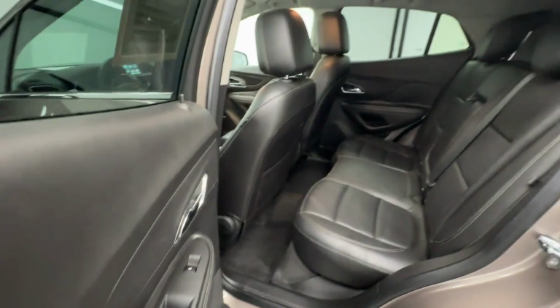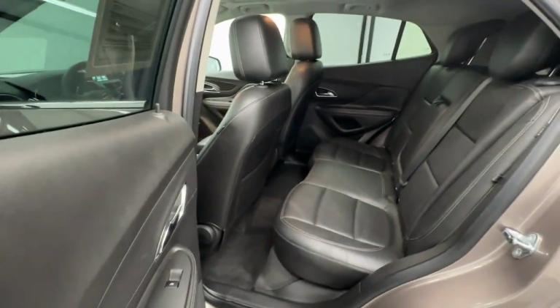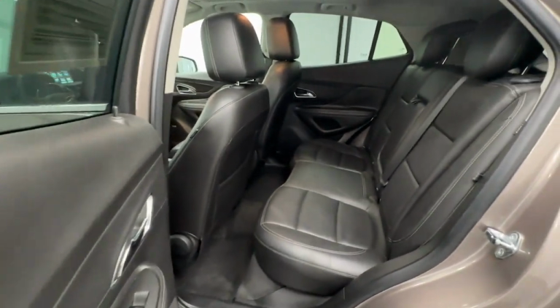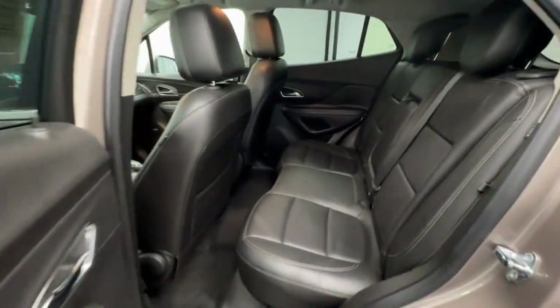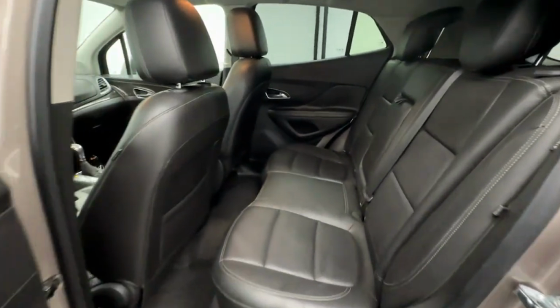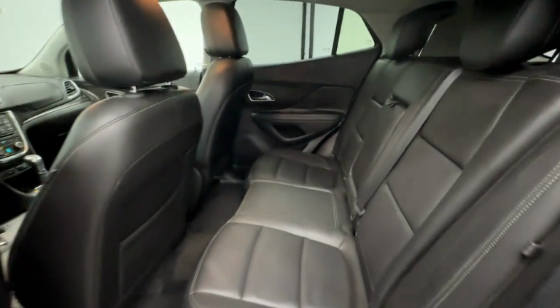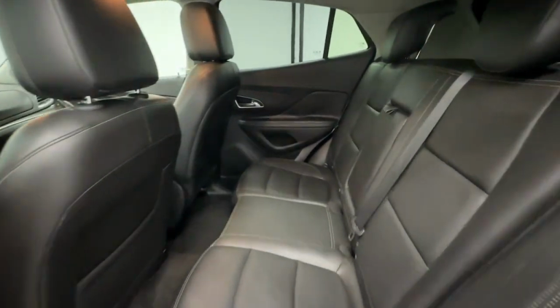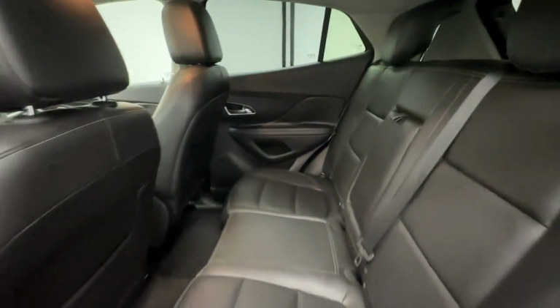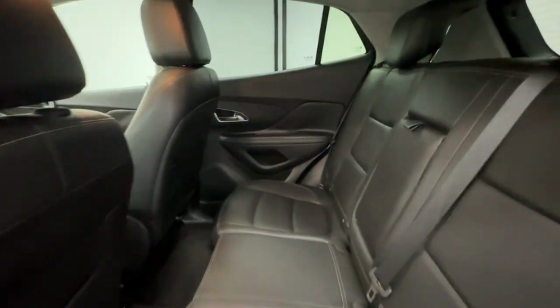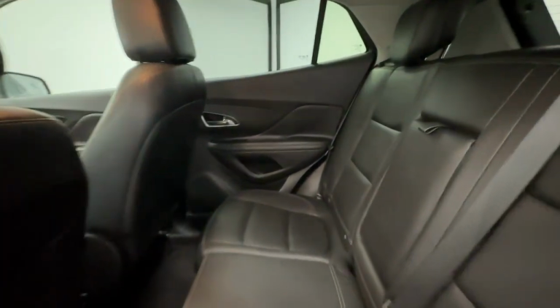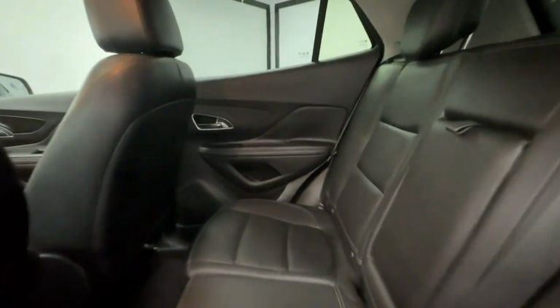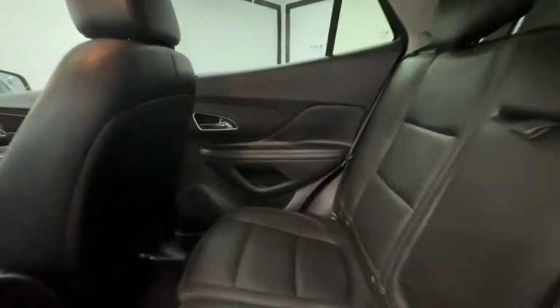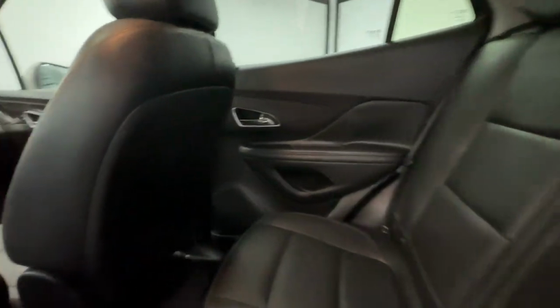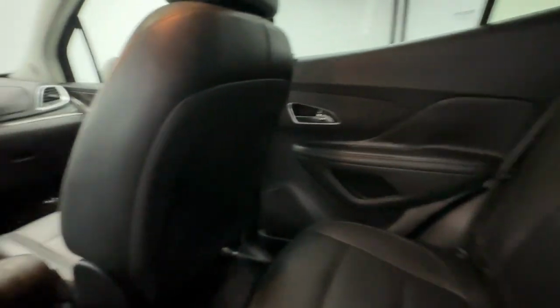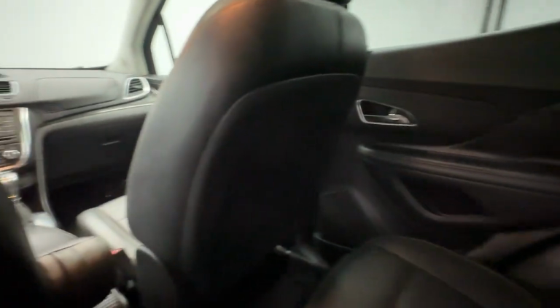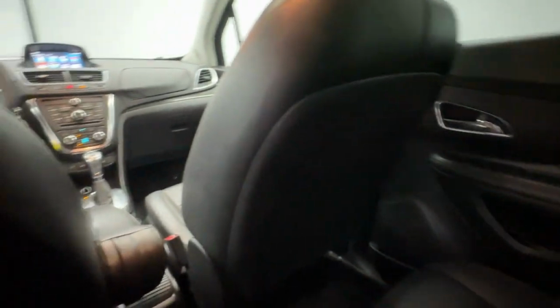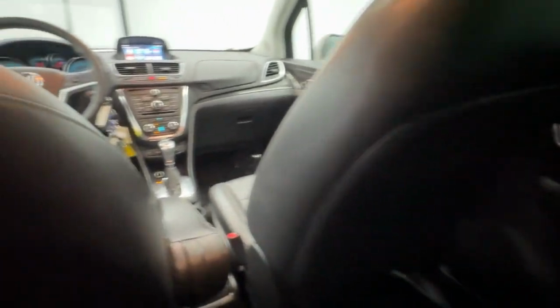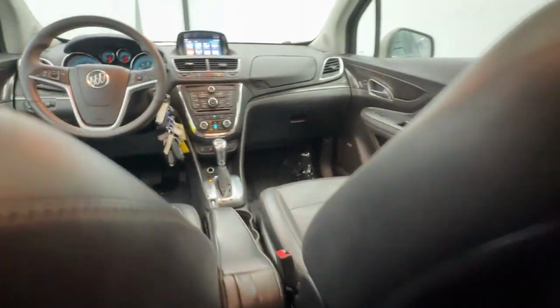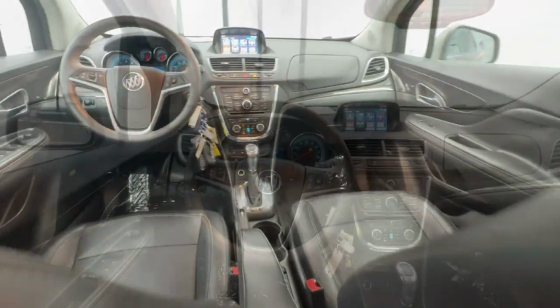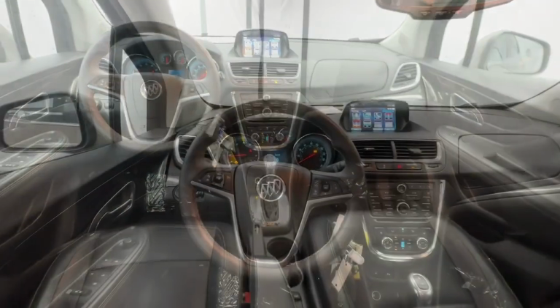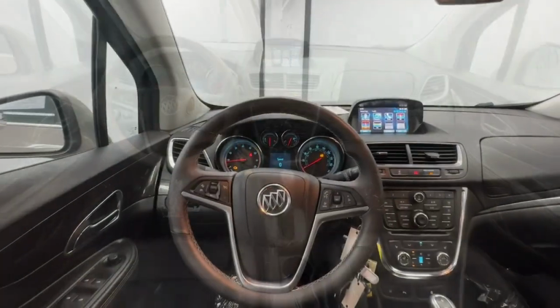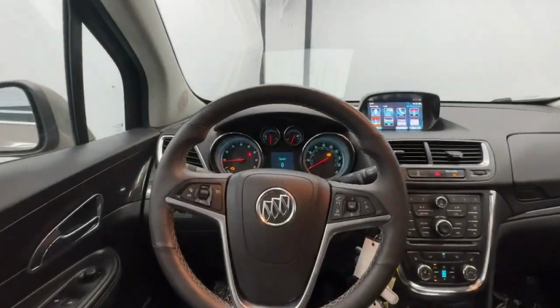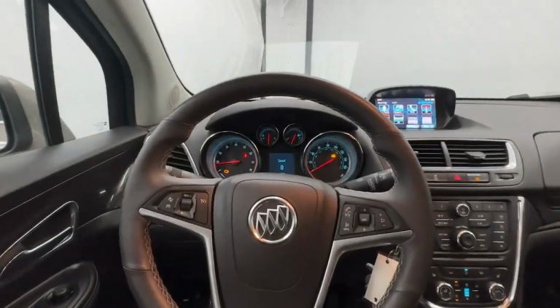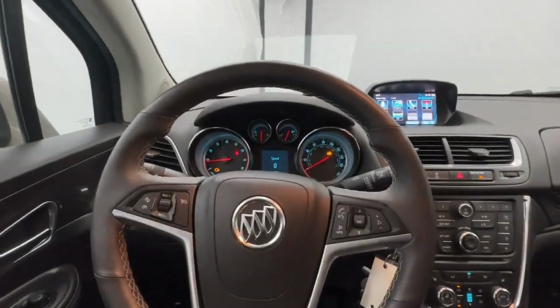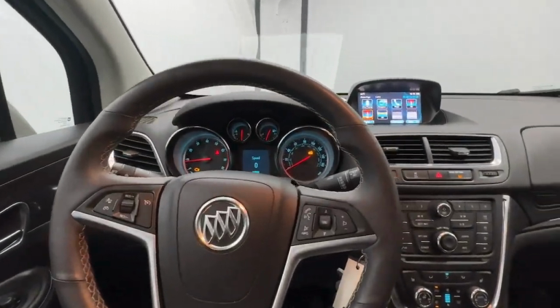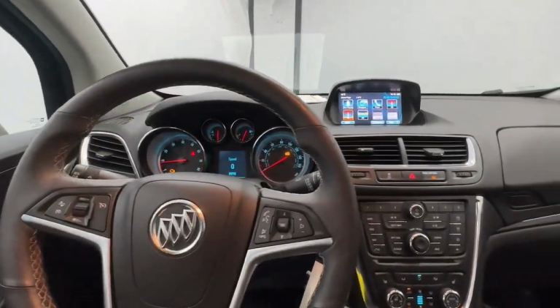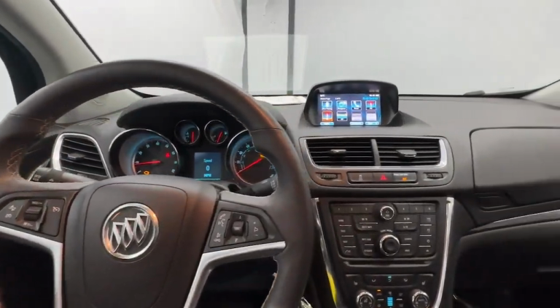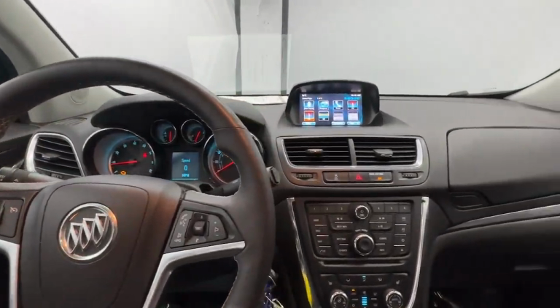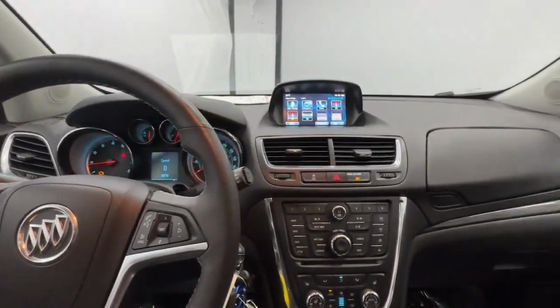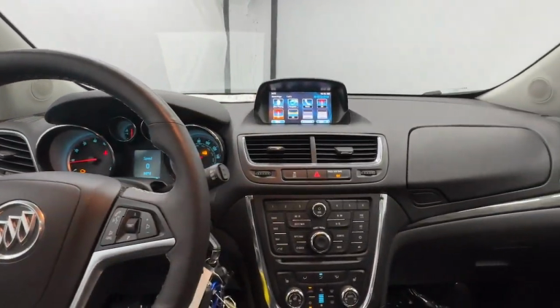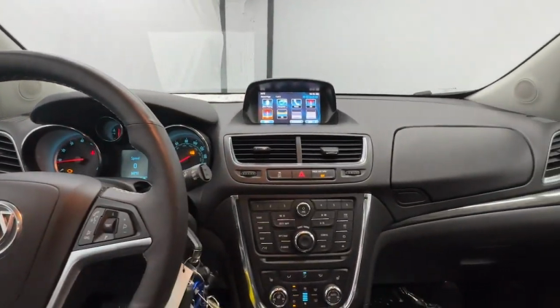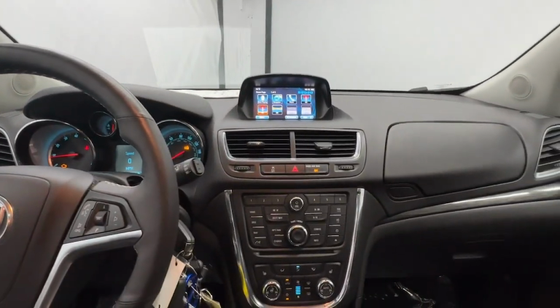Lane keeping assist, remote engine start, fog lamps. Driving pleasure can come in small packages. See for yourself when you drive the Encore.